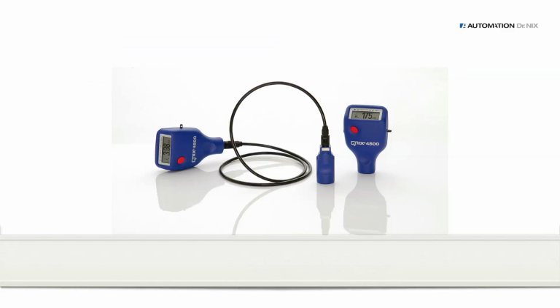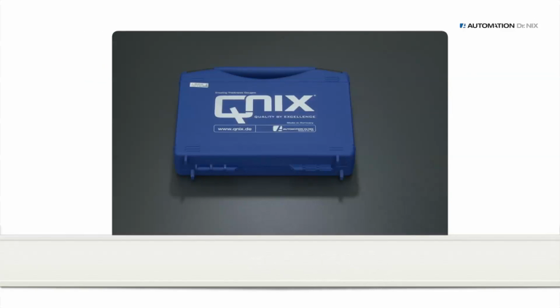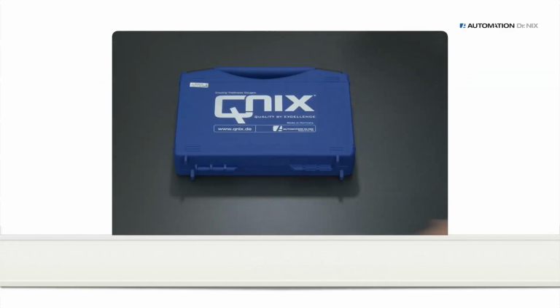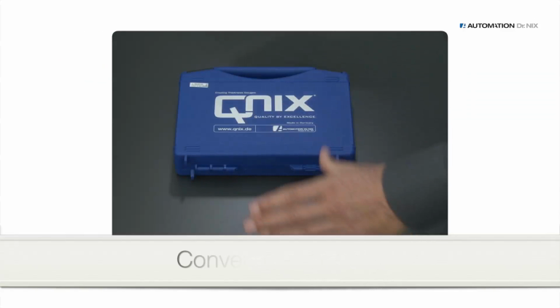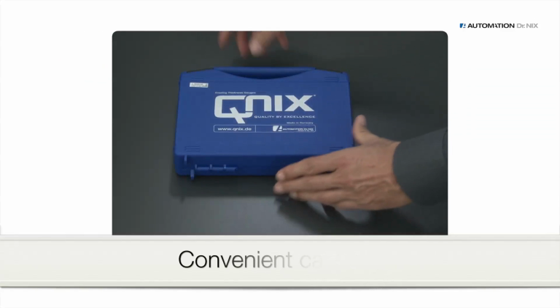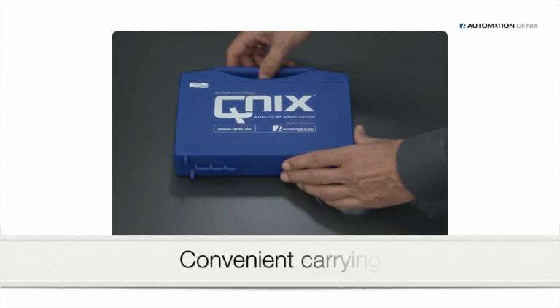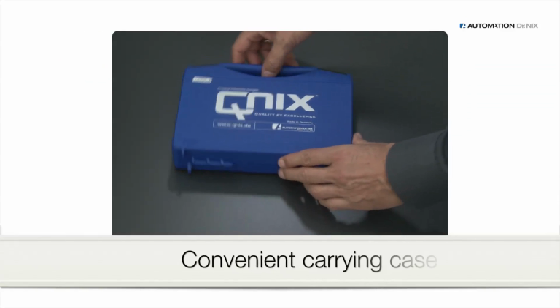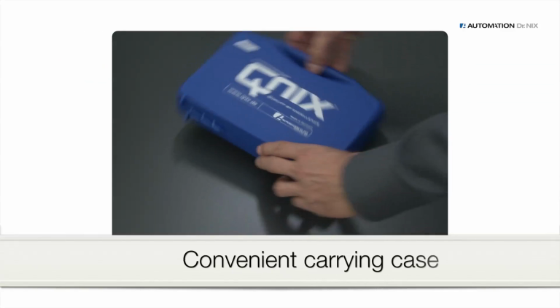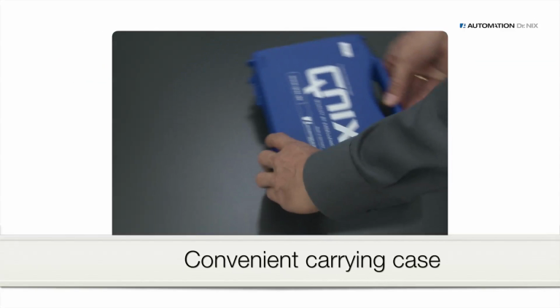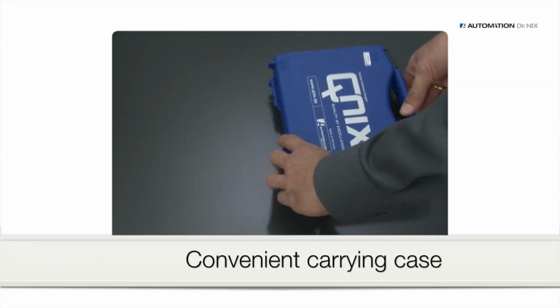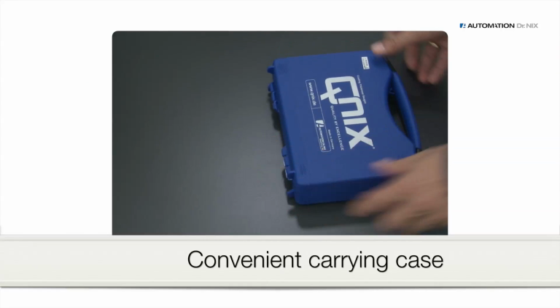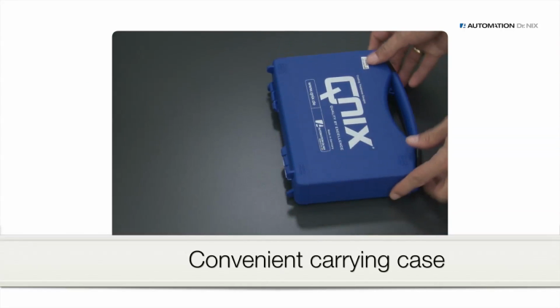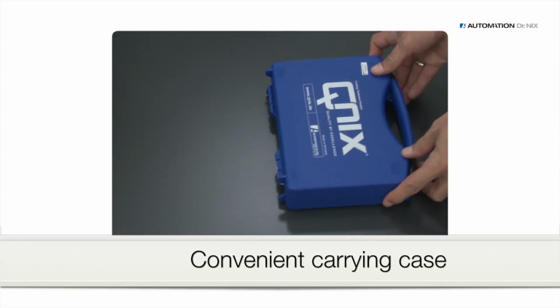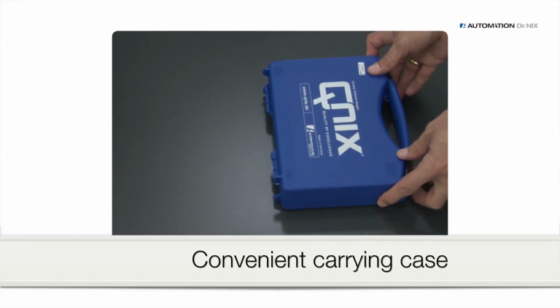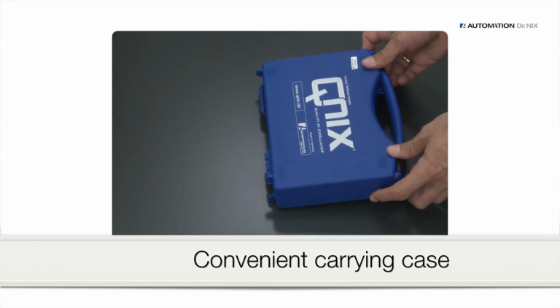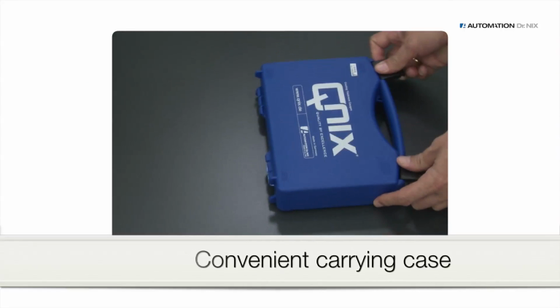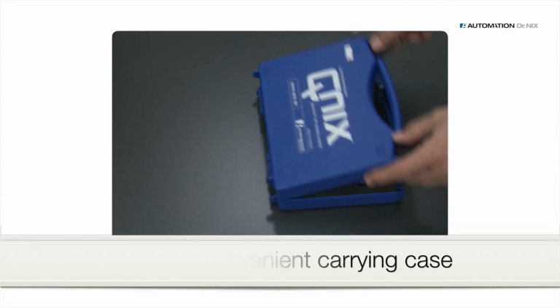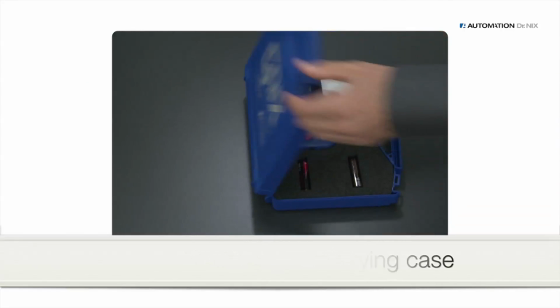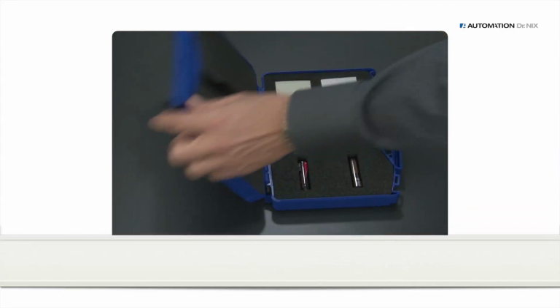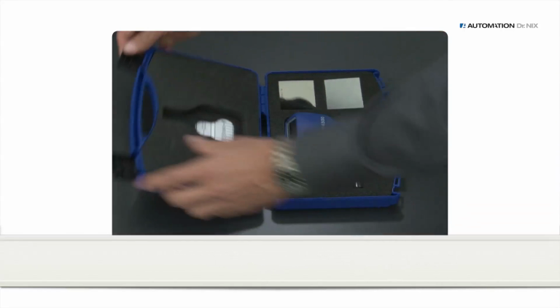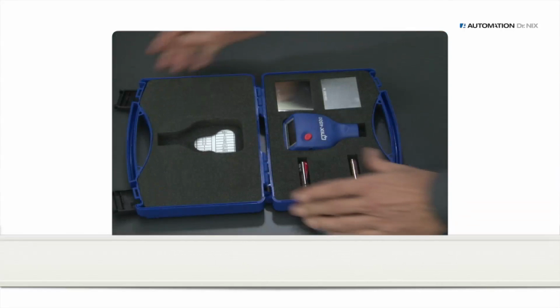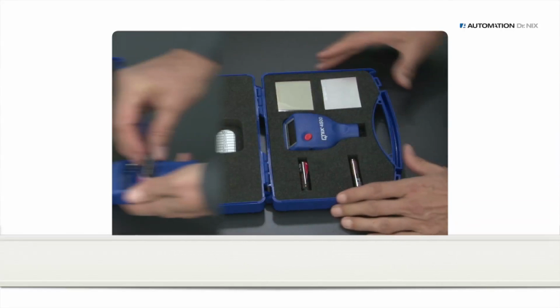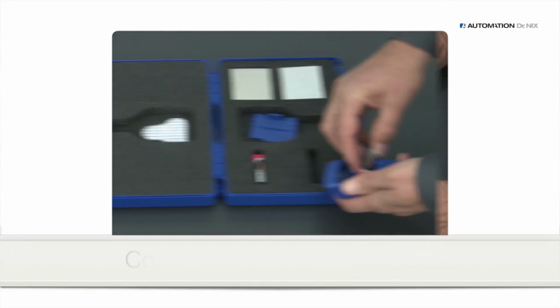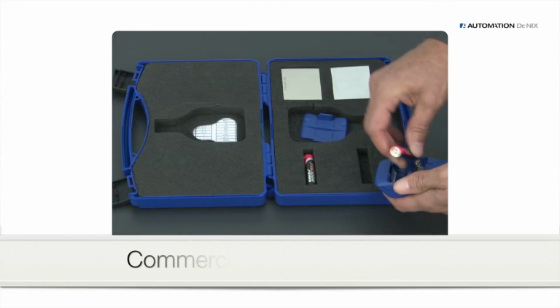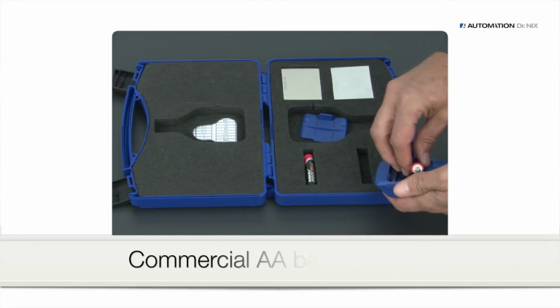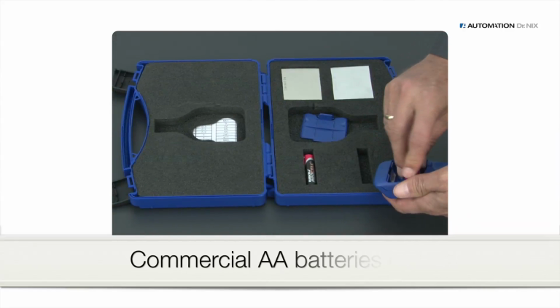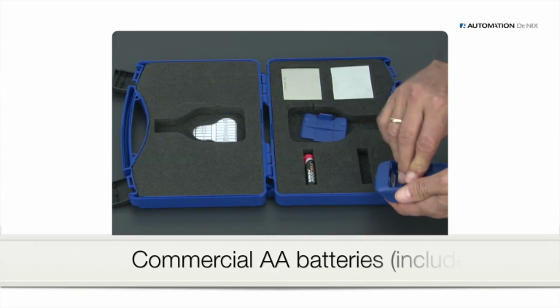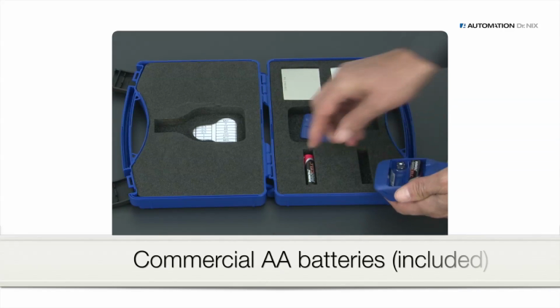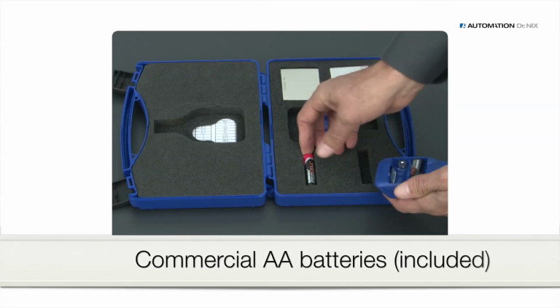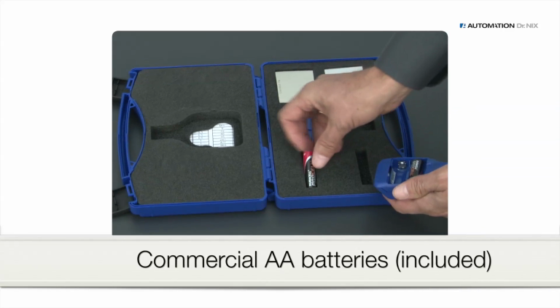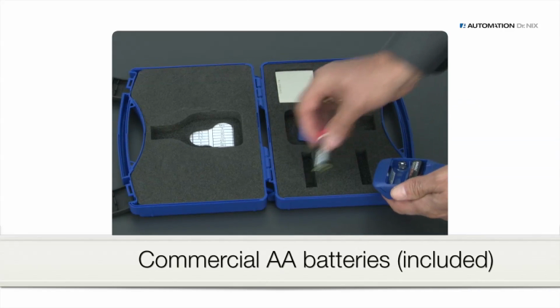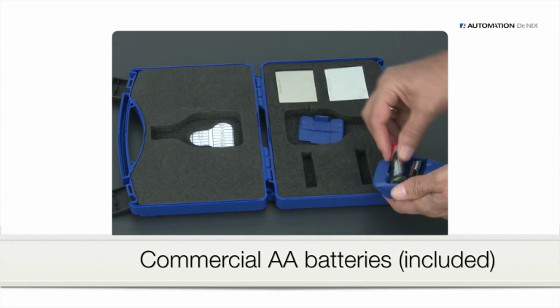You receive the Kunix 4500 in a convenient carrying case. You simply insert two commercial AA batteries into the gauge.